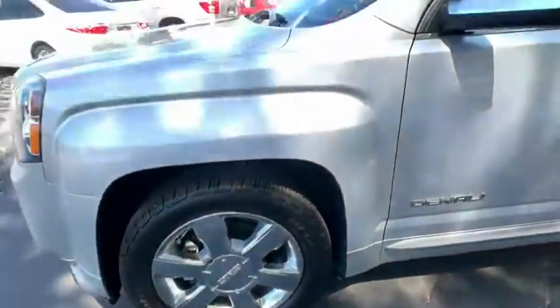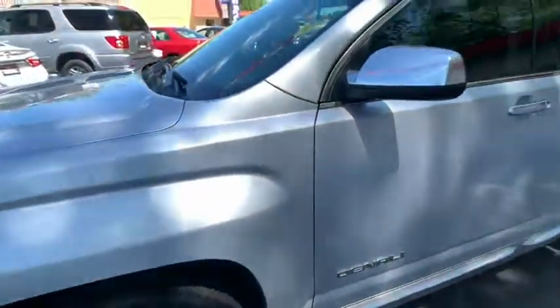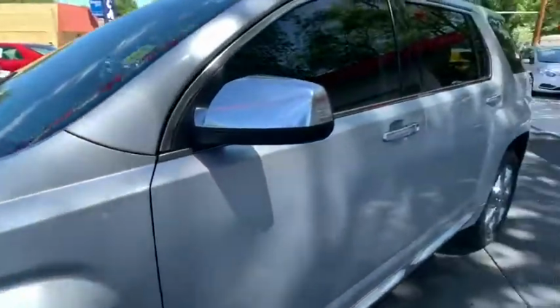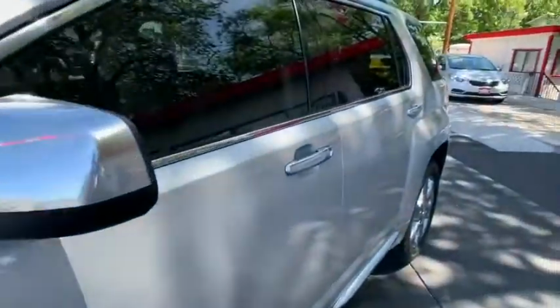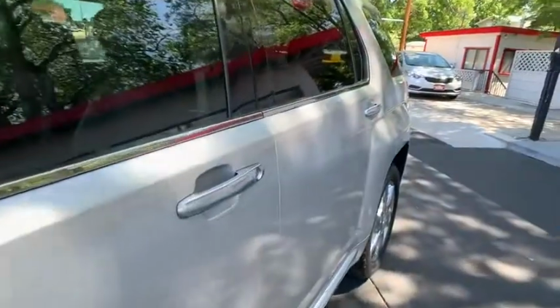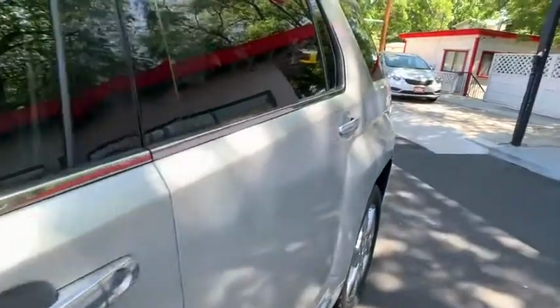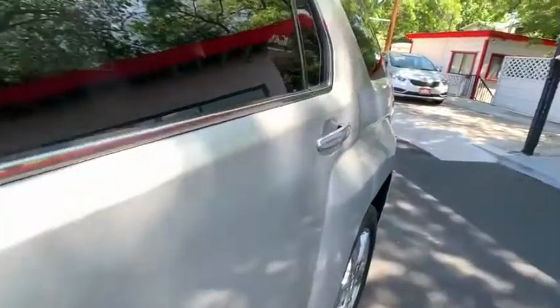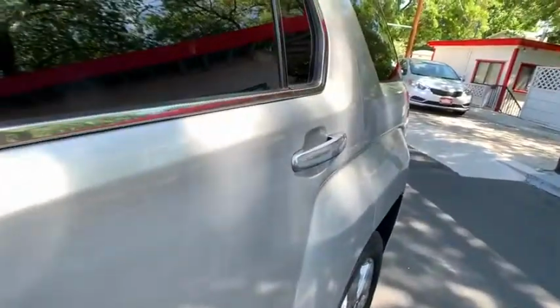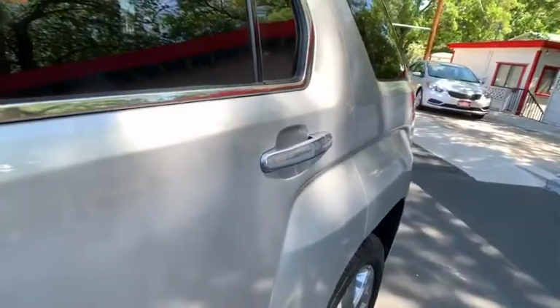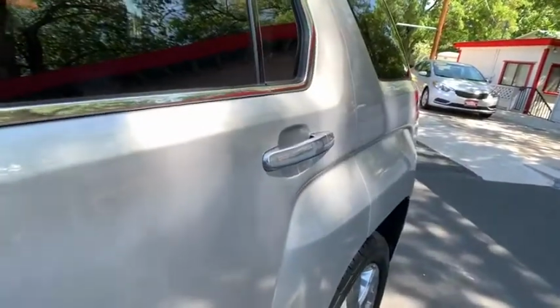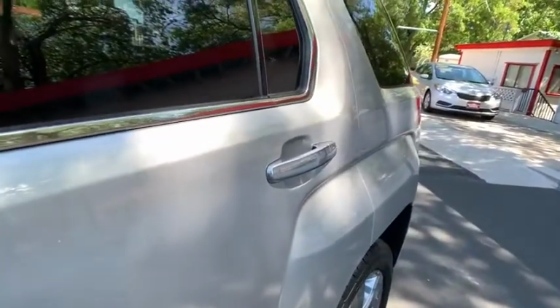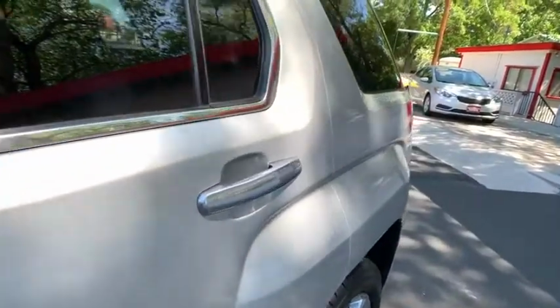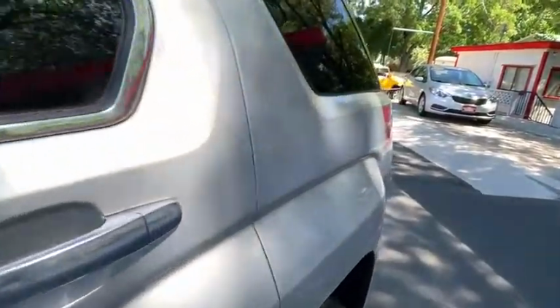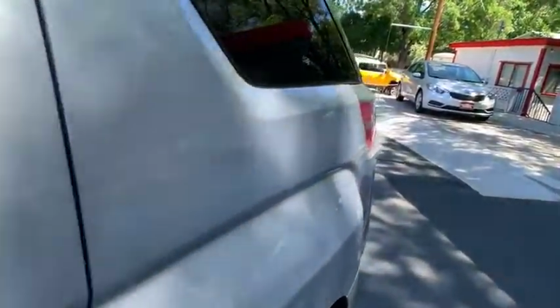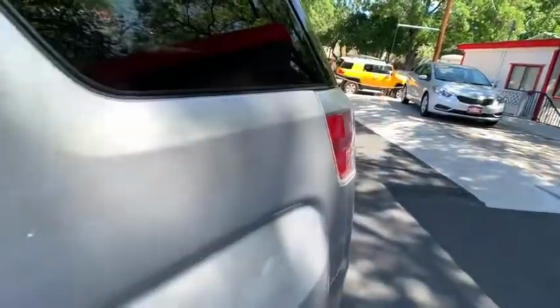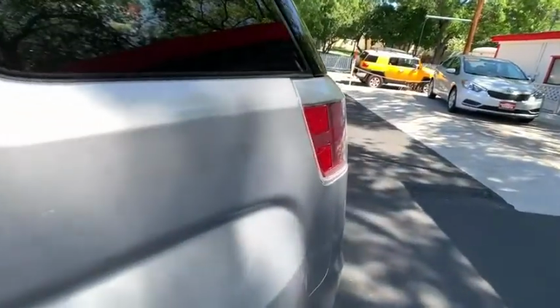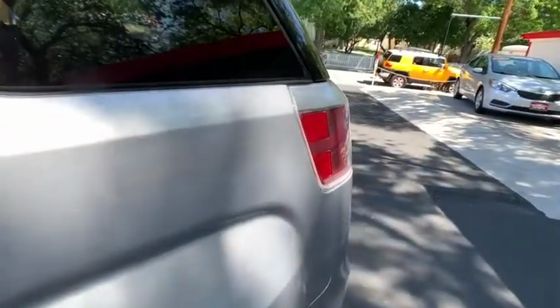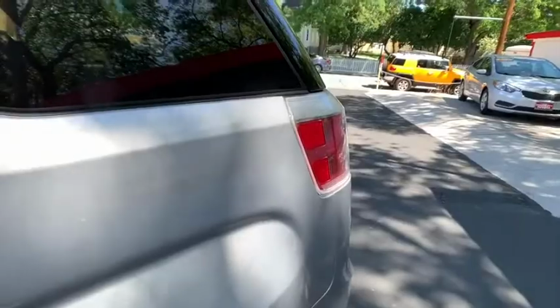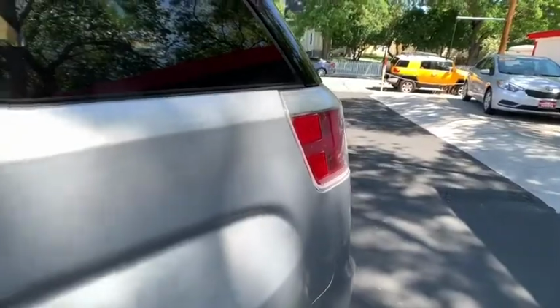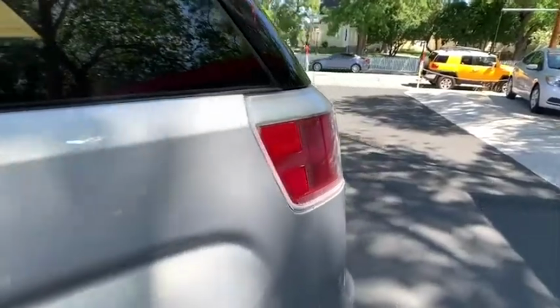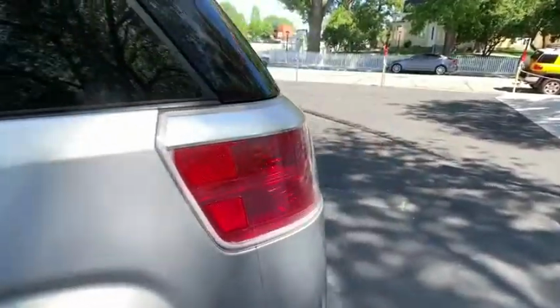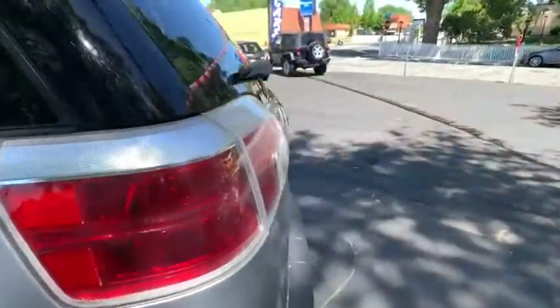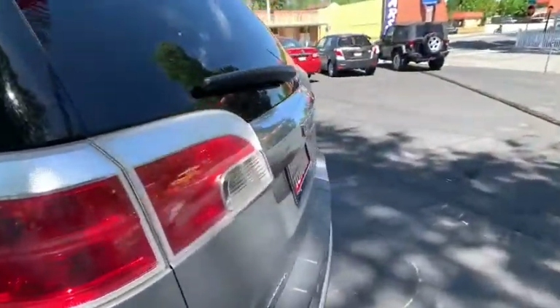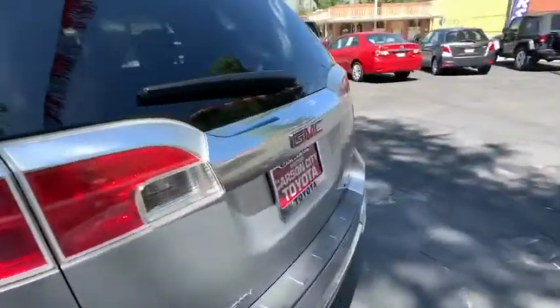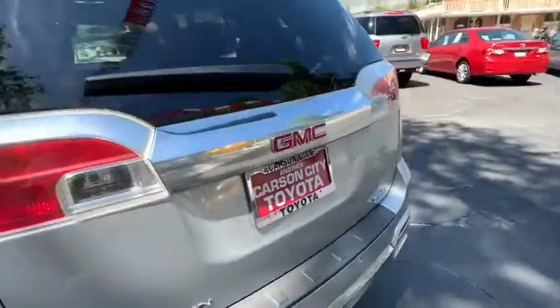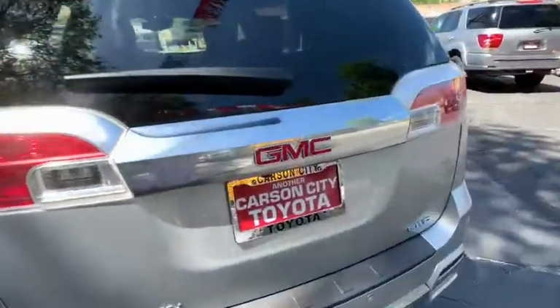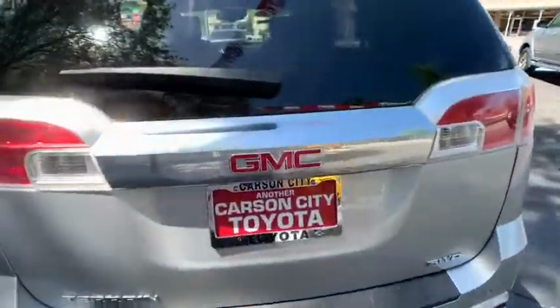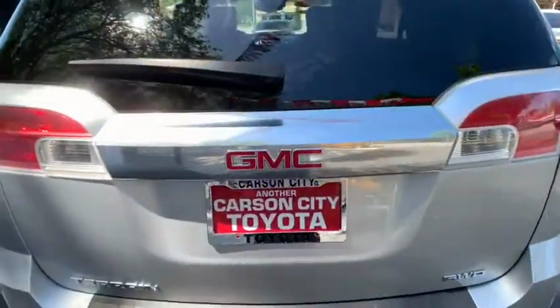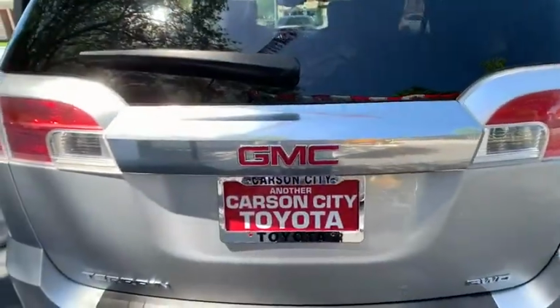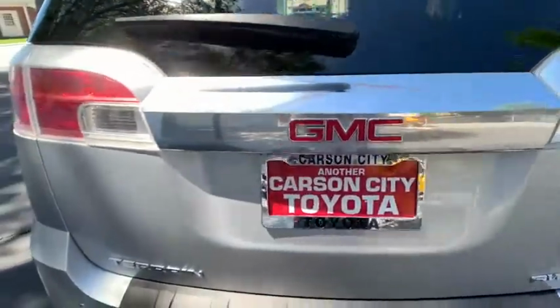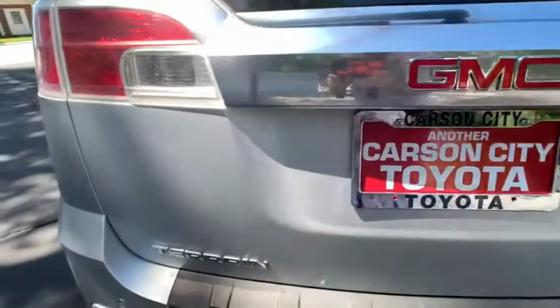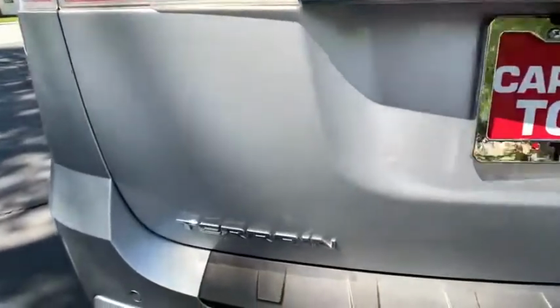Fog lights, power windows, power brakes, trip computer, airbags, daytime running lamps, cargo area lights, front stabilizer bar, battery saver, remote keyless entry.